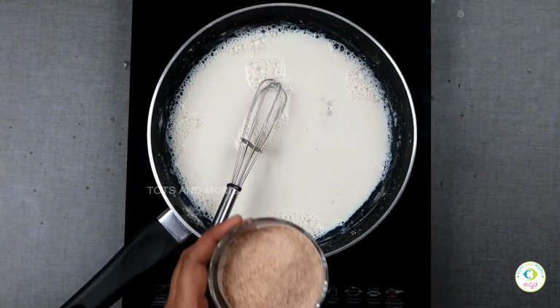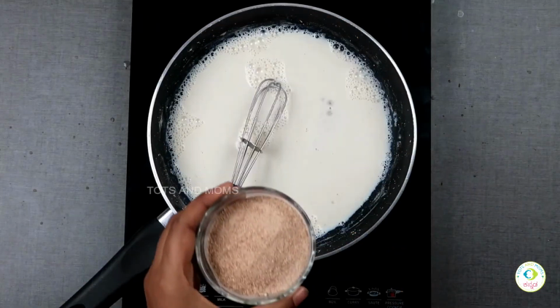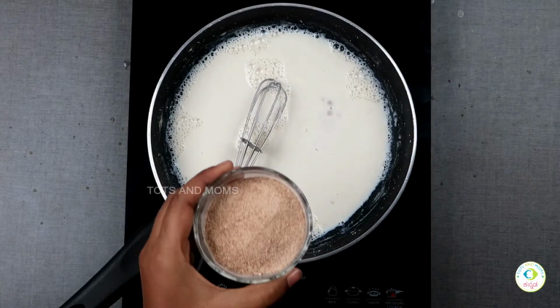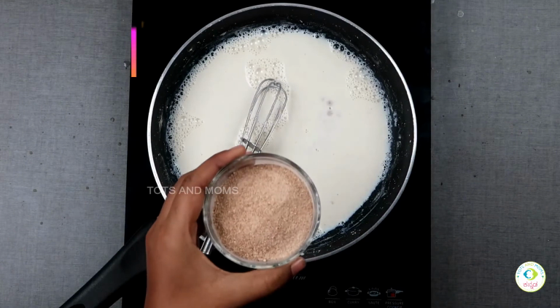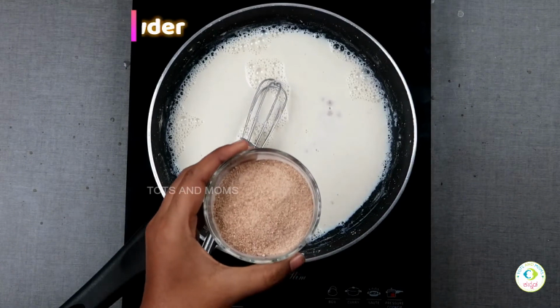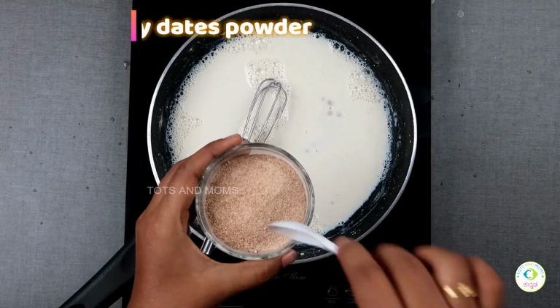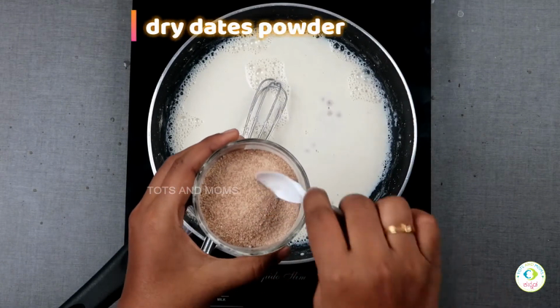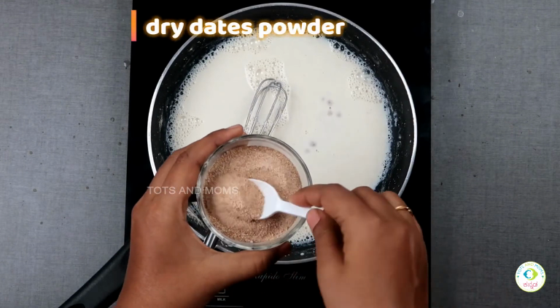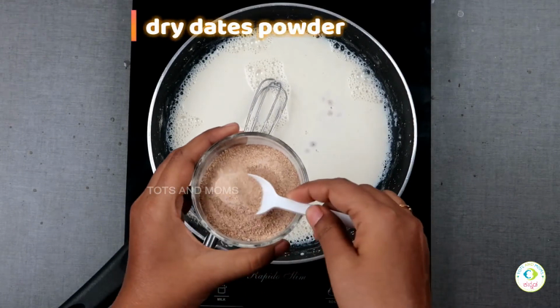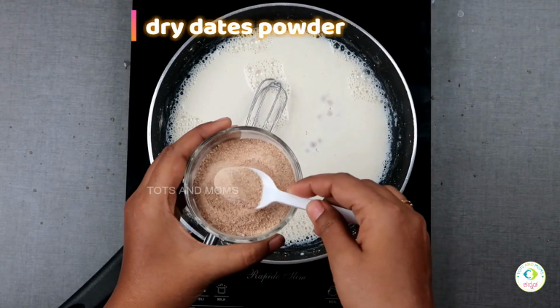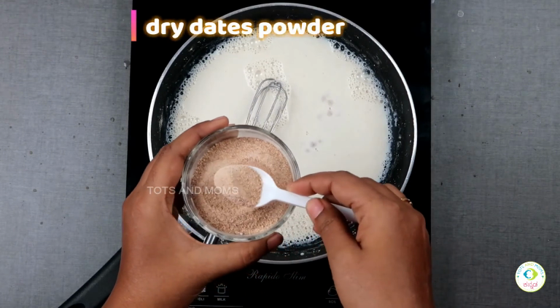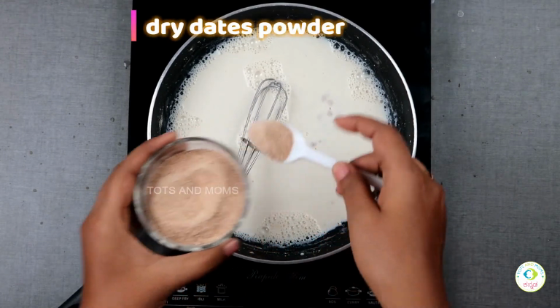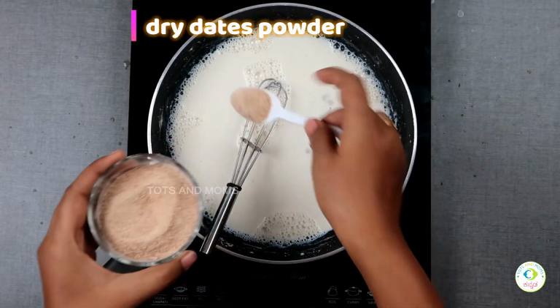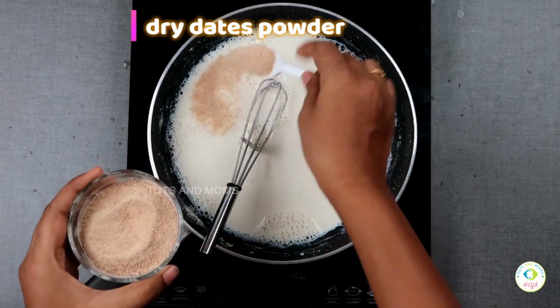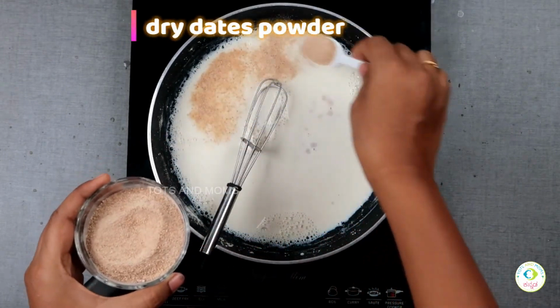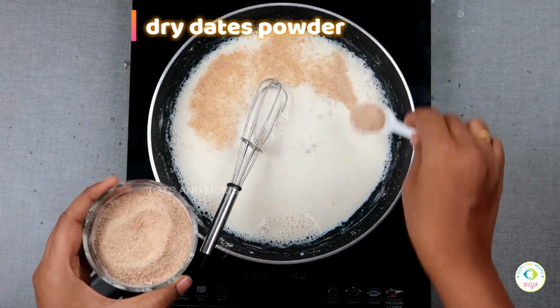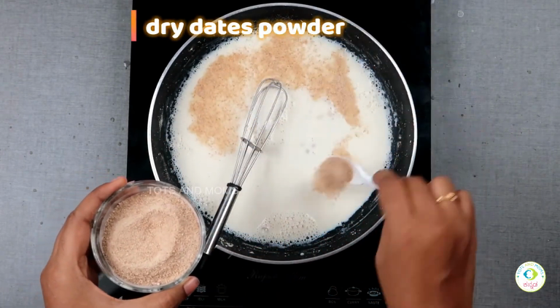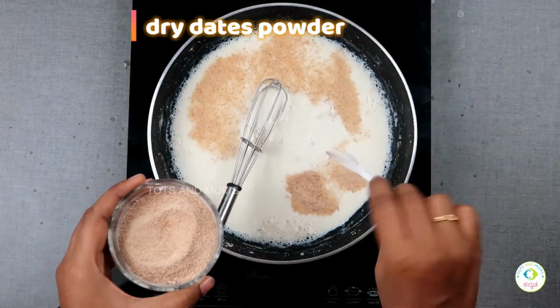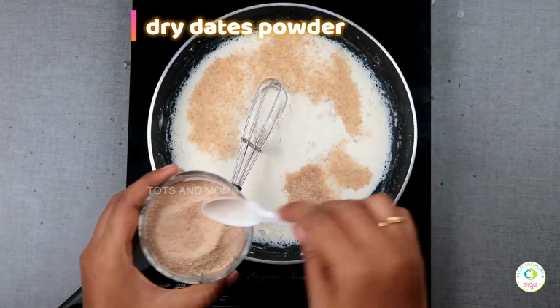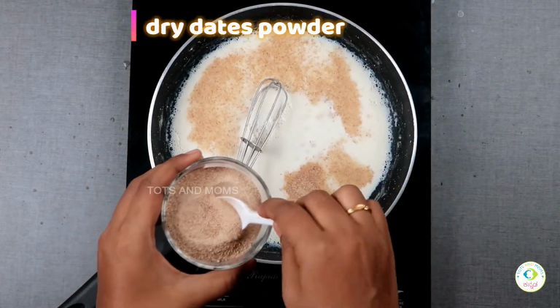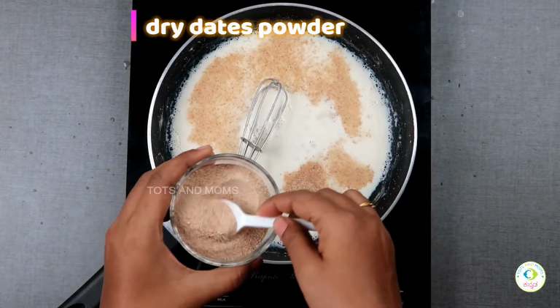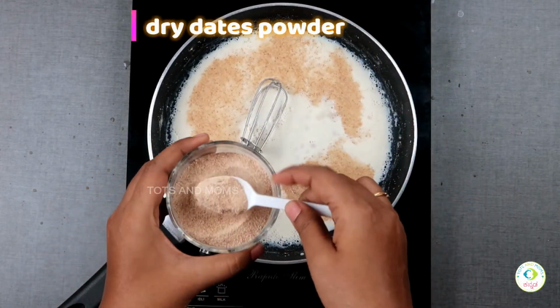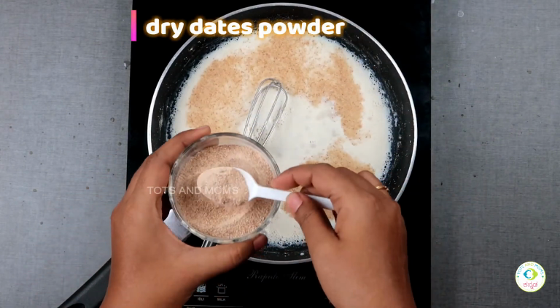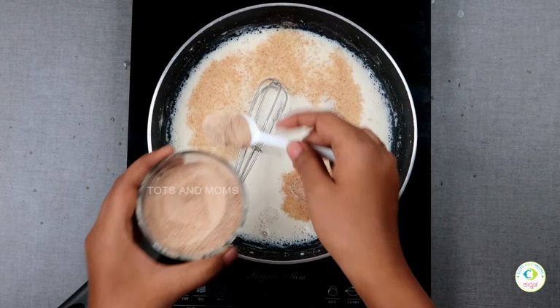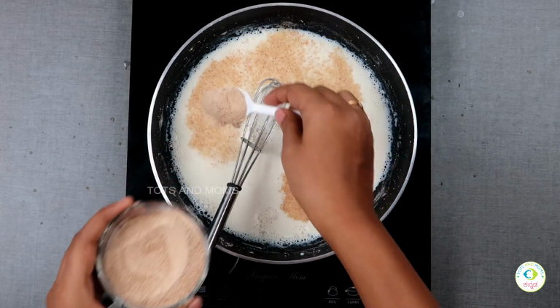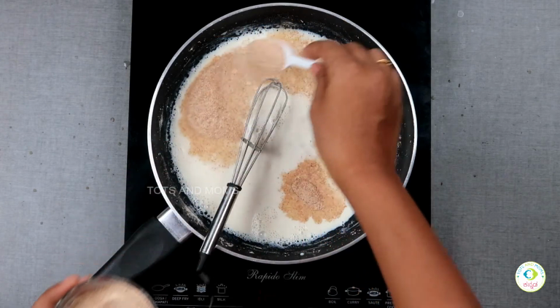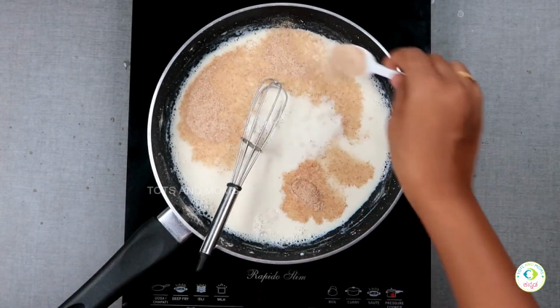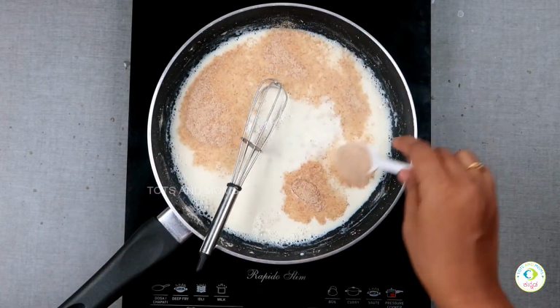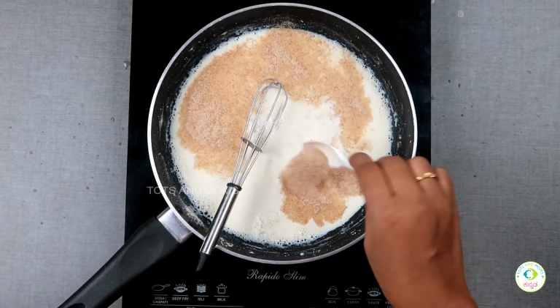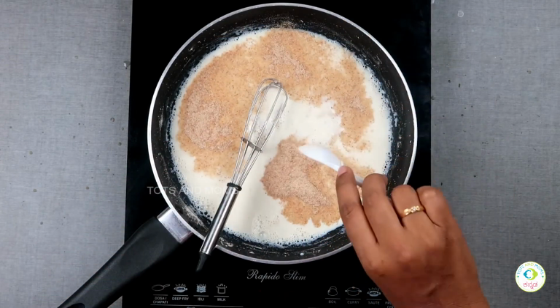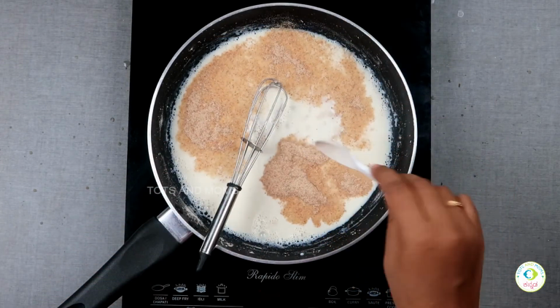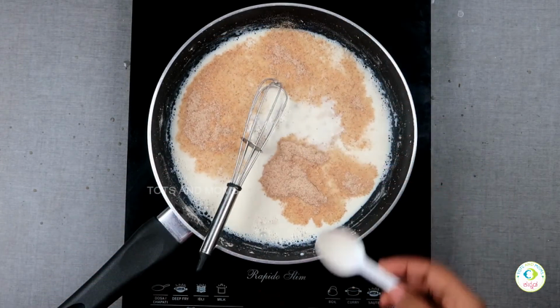First, you will mix it. Next, you will have dried age powder.